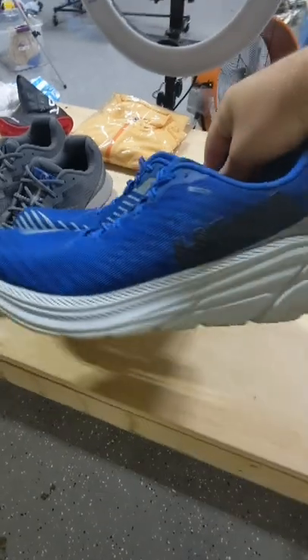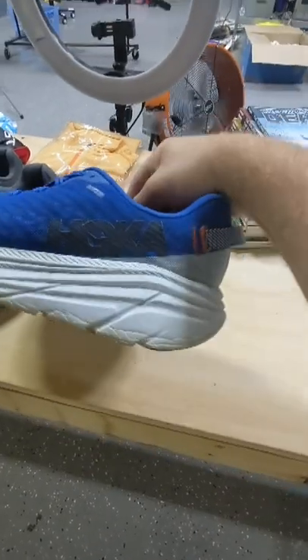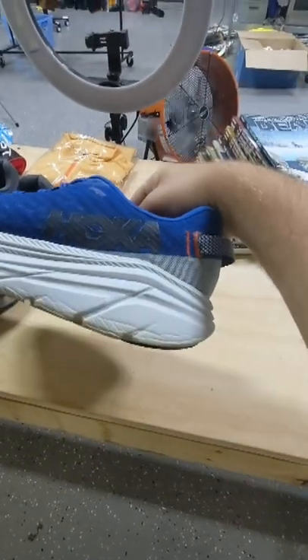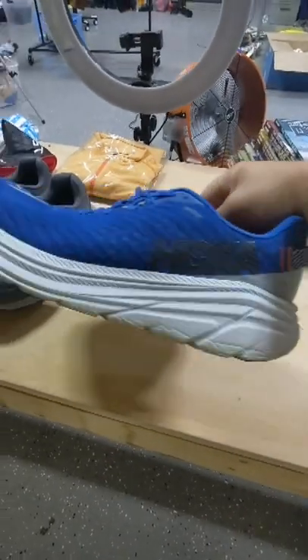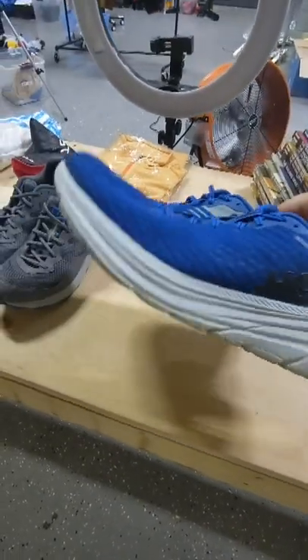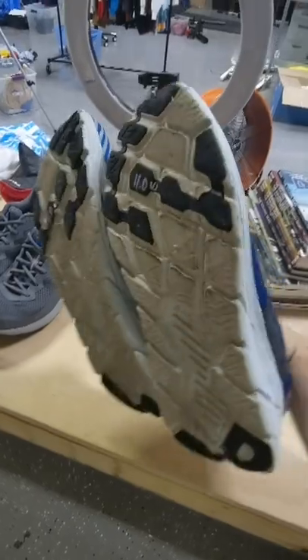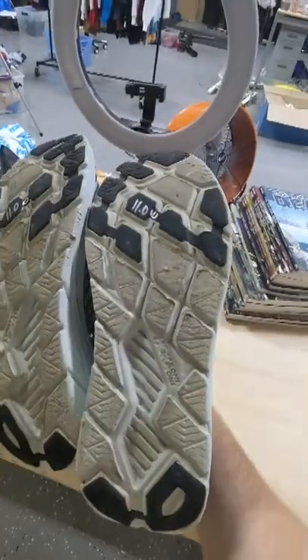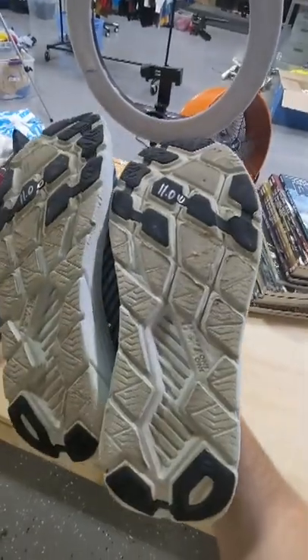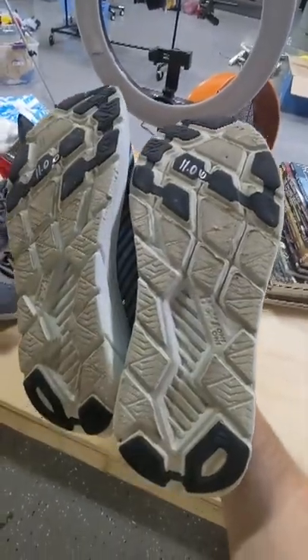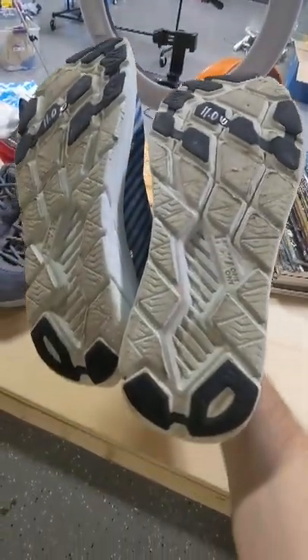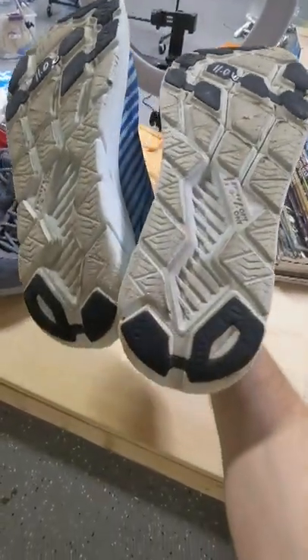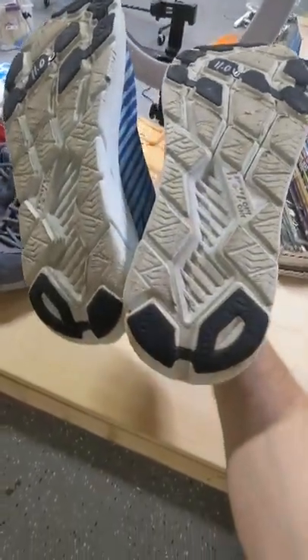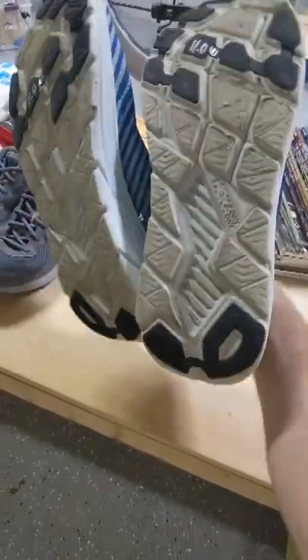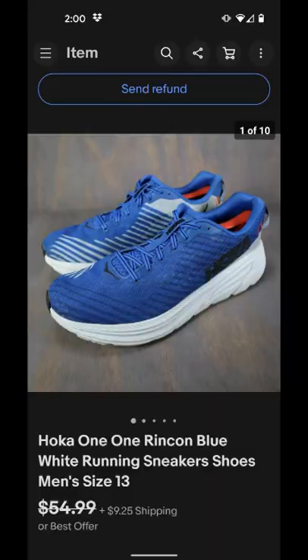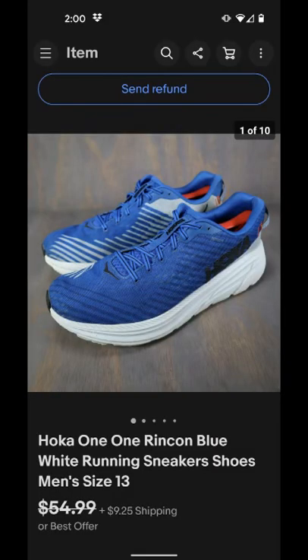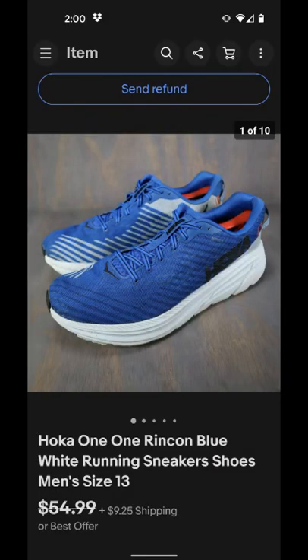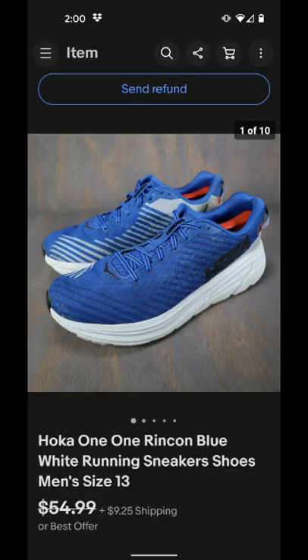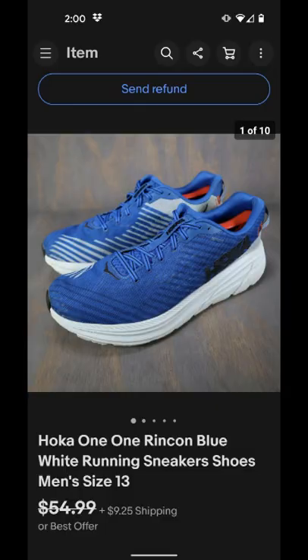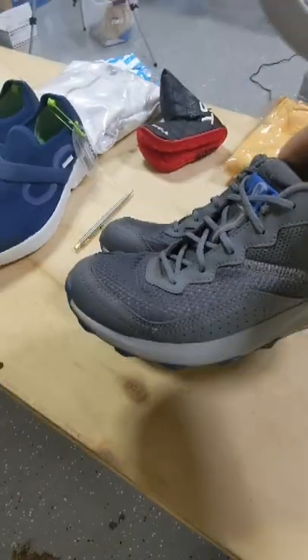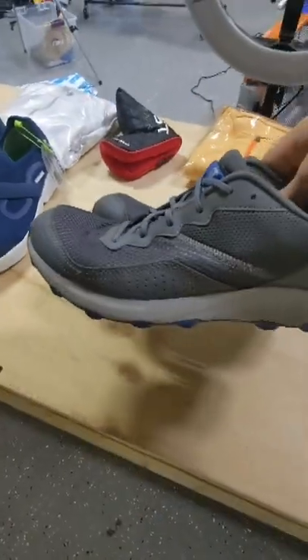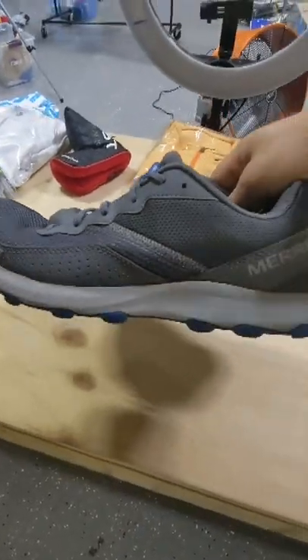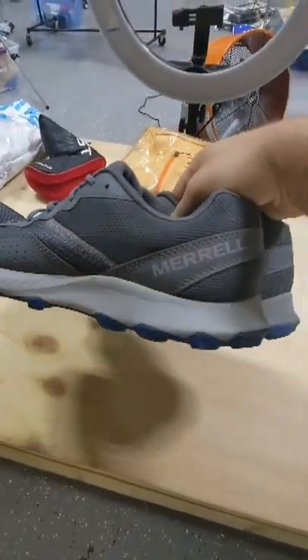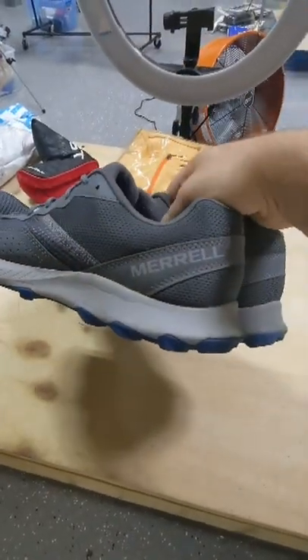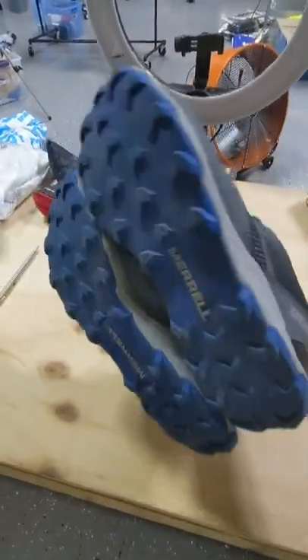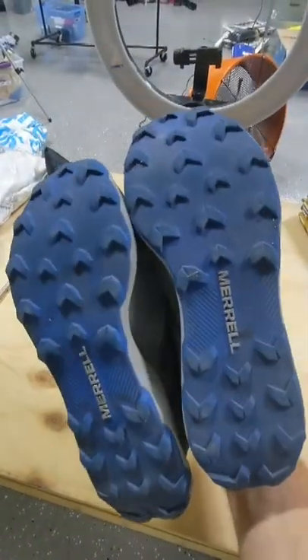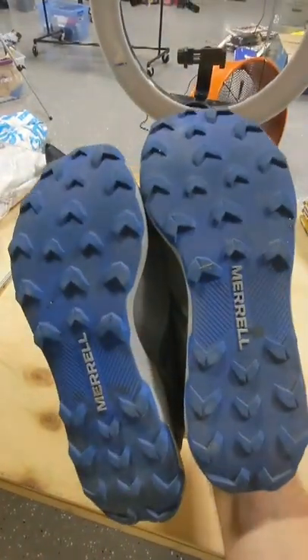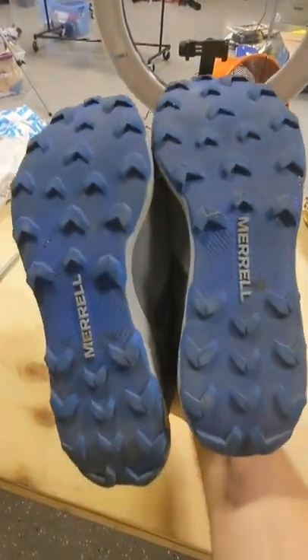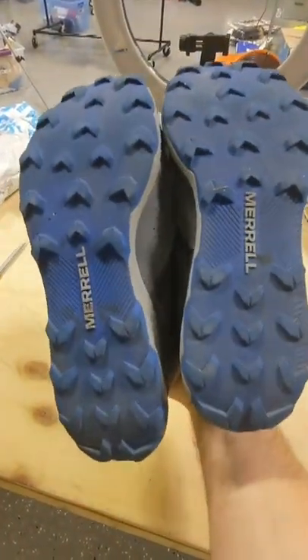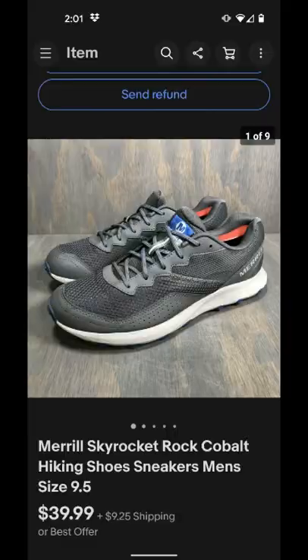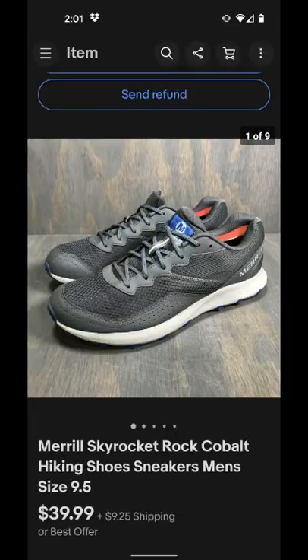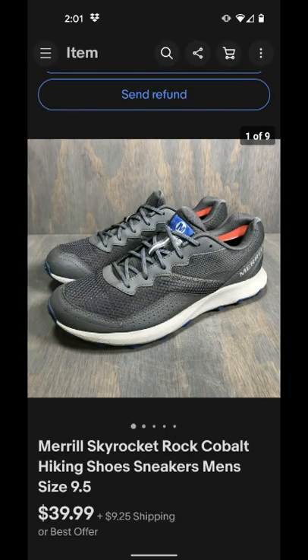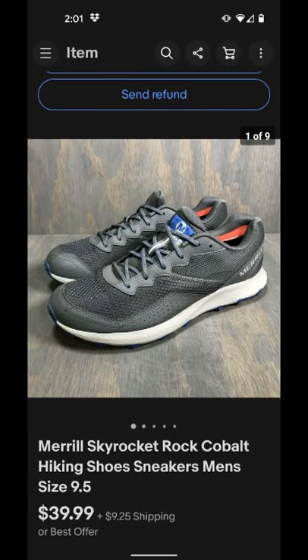We got this pair of Hoka running shoes at a thrift store in Florida for $11 and even though they were in bad condition, we still sold them for $44 plus shipping. We picked up this pair of Merrell hiking shoes at a thrift store for $5.99 and they sold for $30 plus shipping.